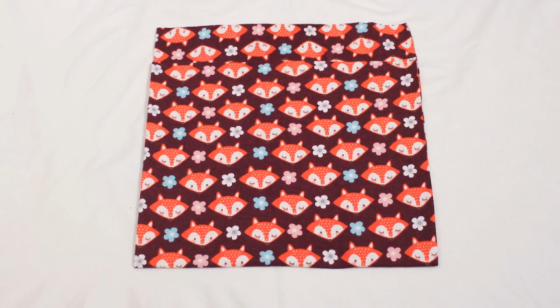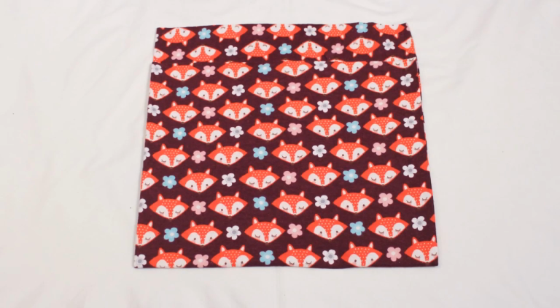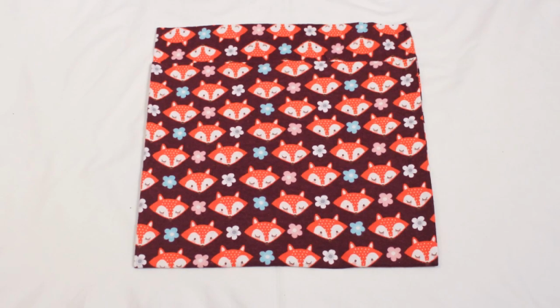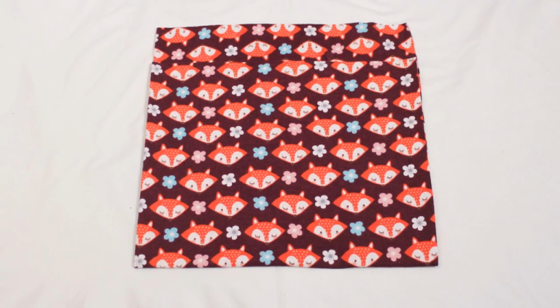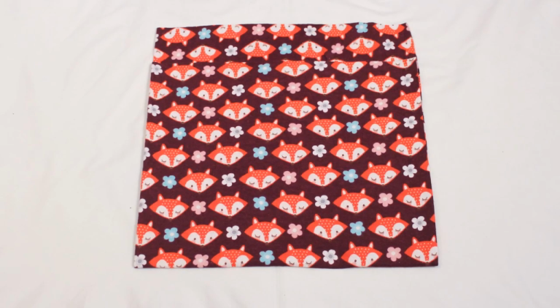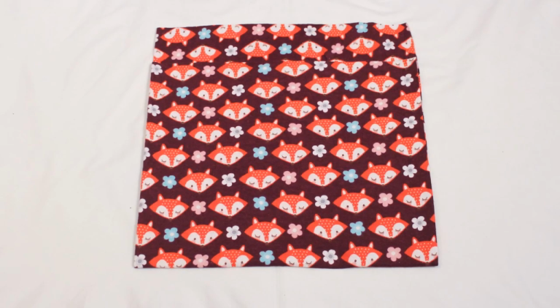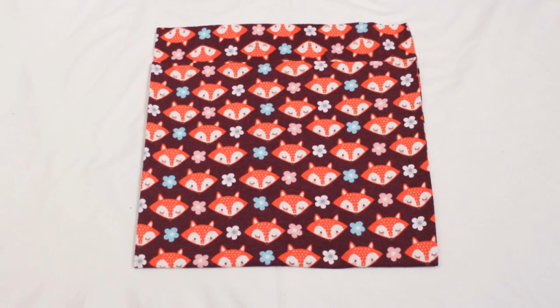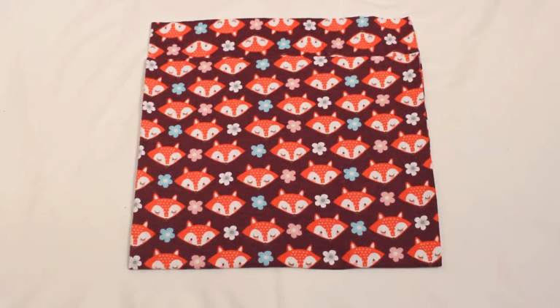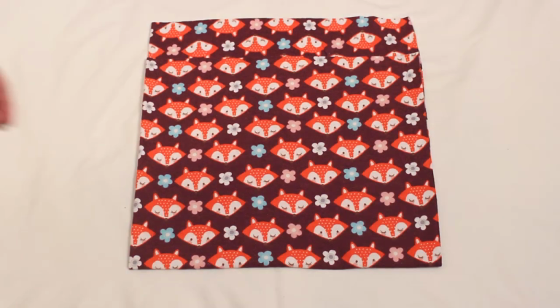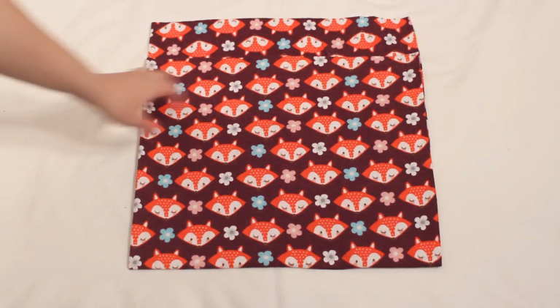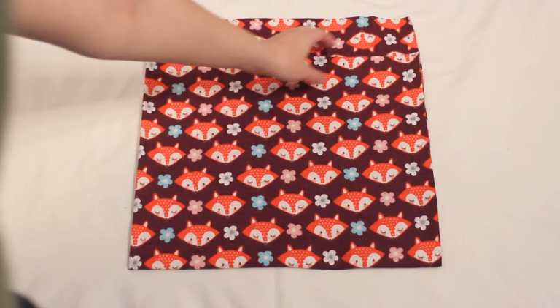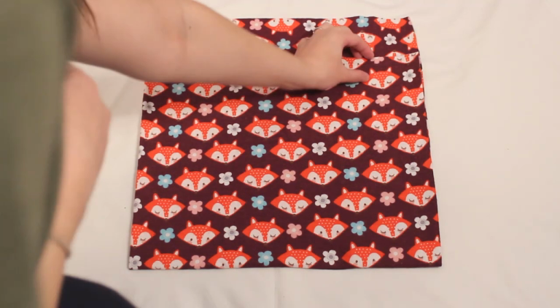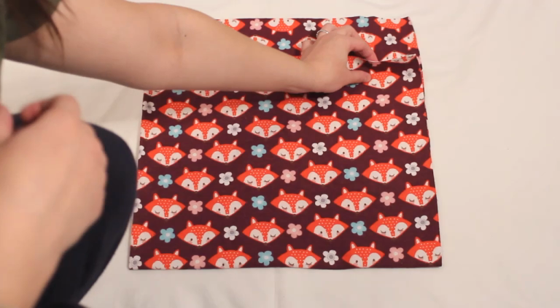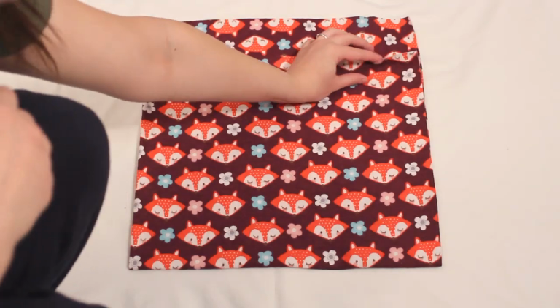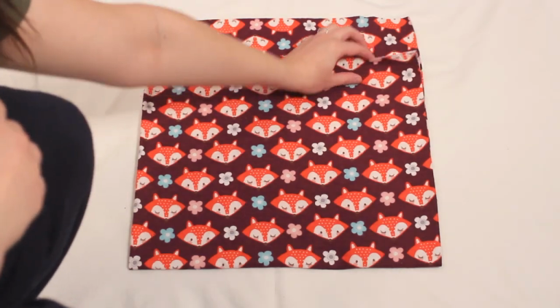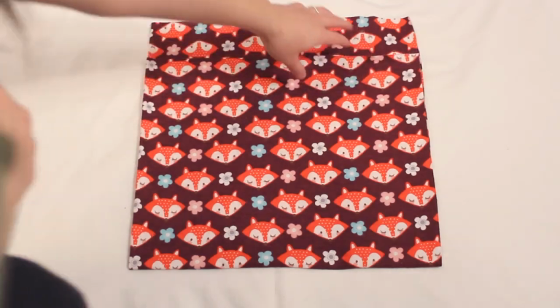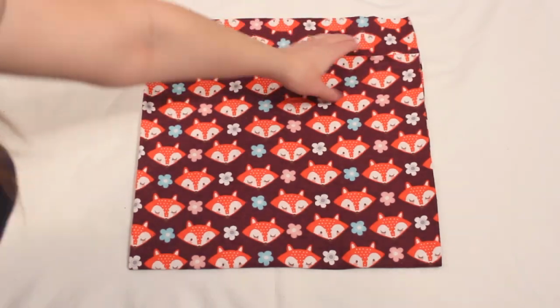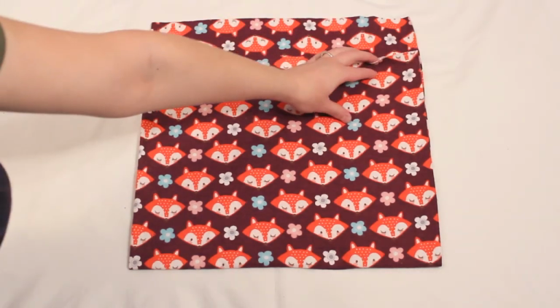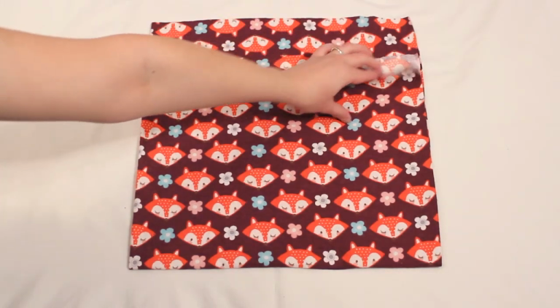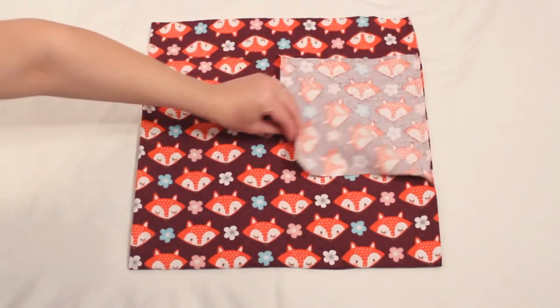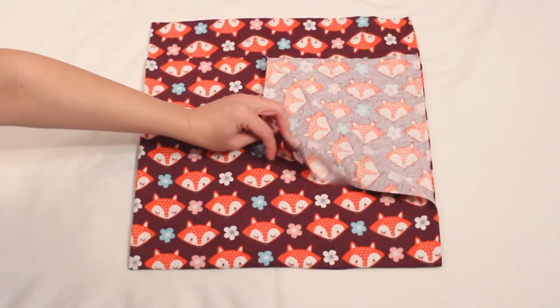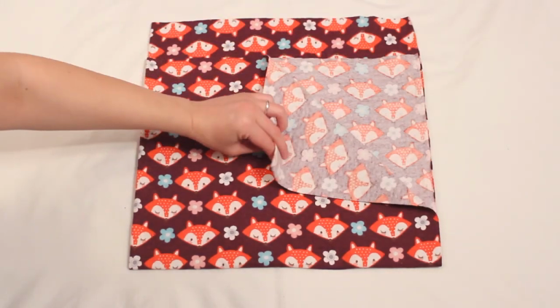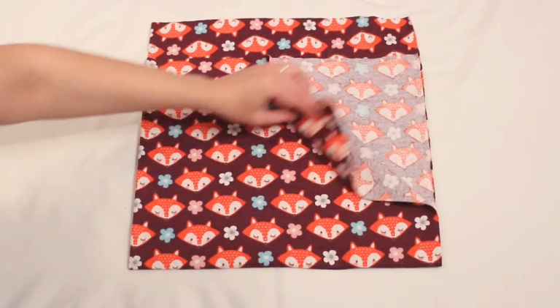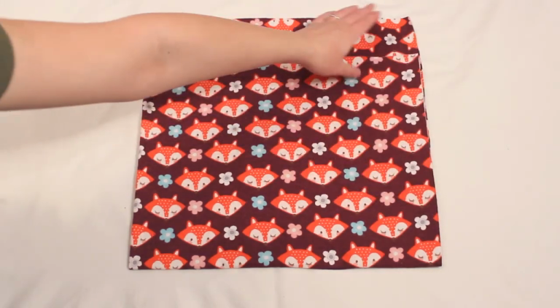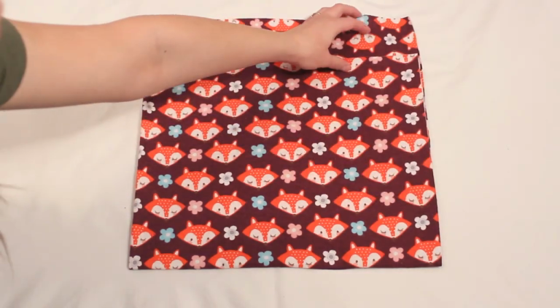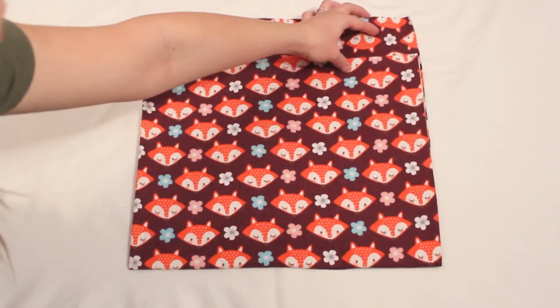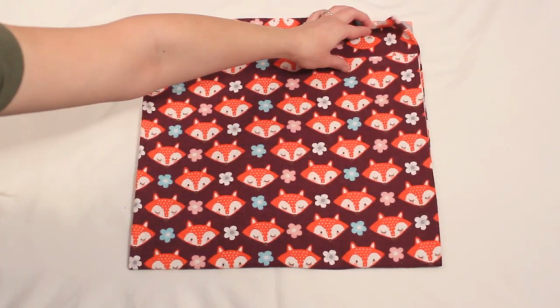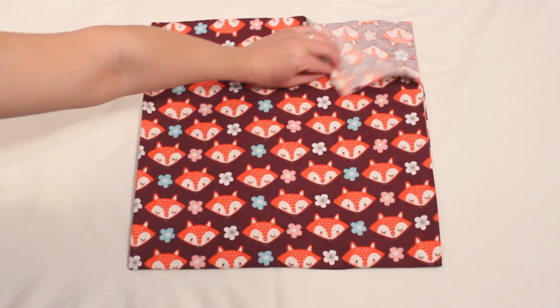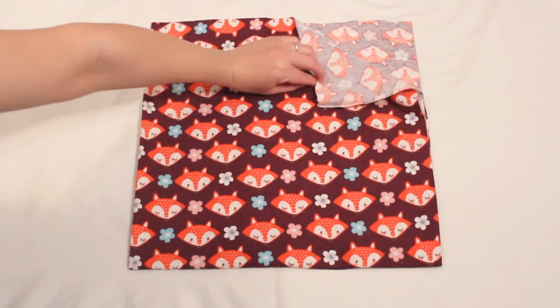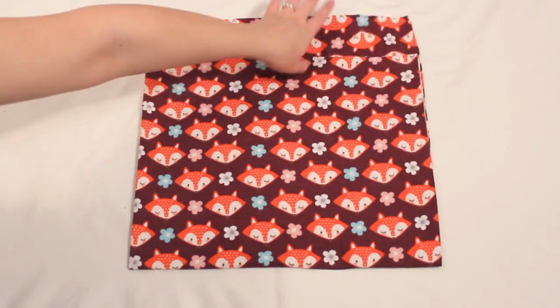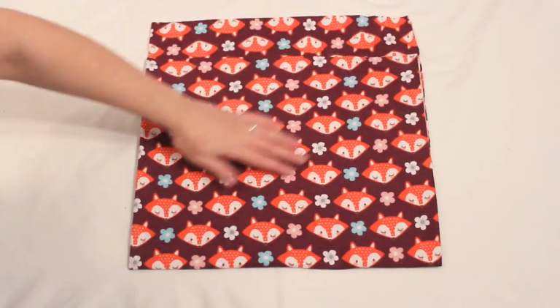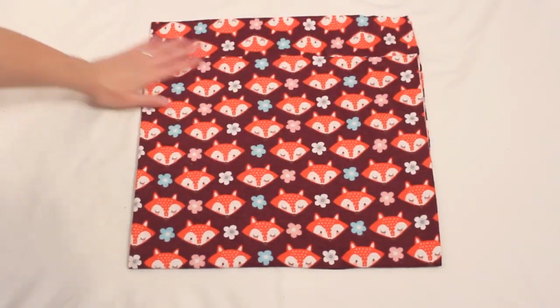Start with some pre-washed flannel and cut it to about 28 by 30 inches. You can use the excess to make burp cloths, bibs, or whatever else you want.